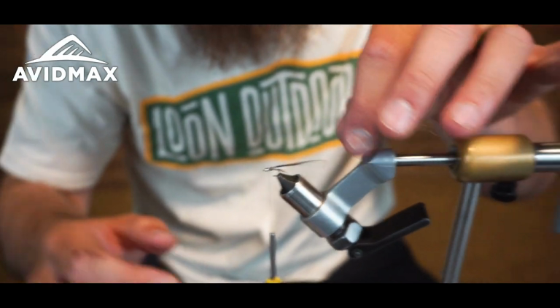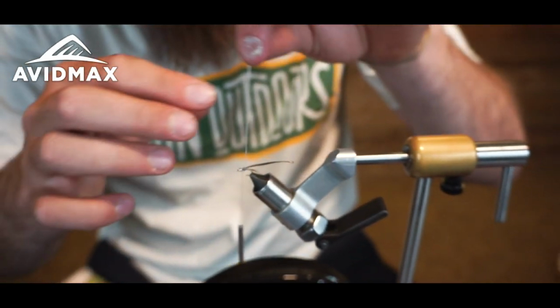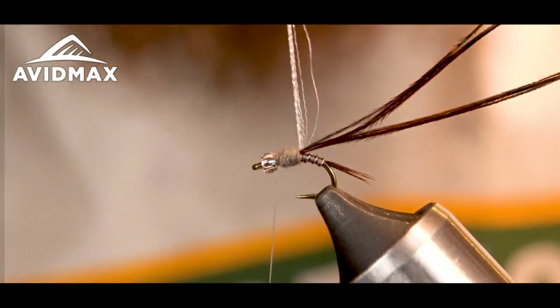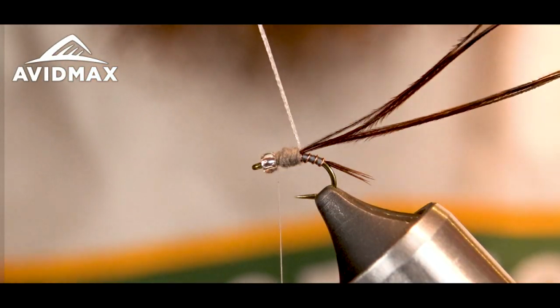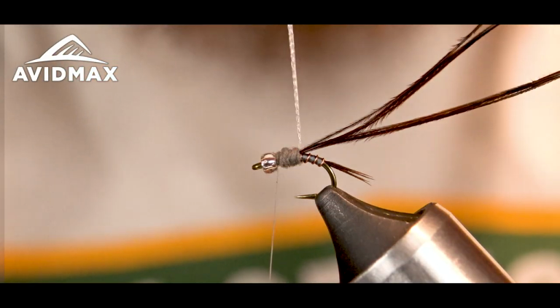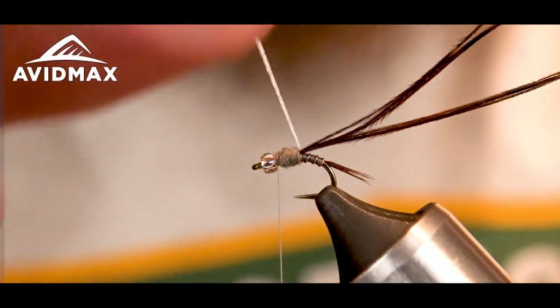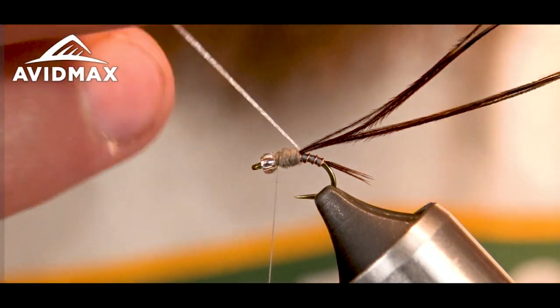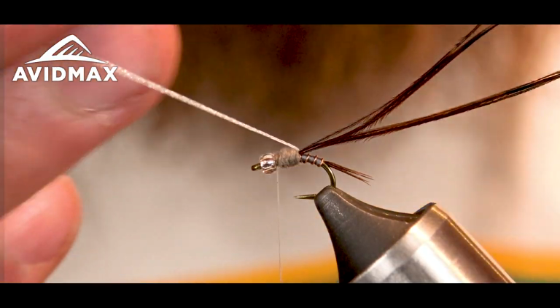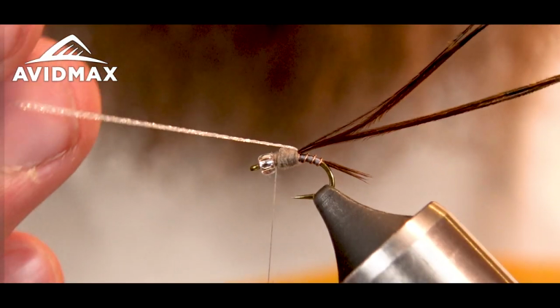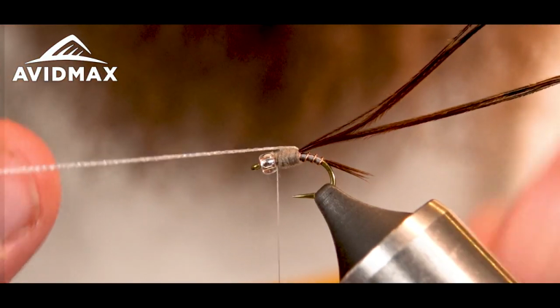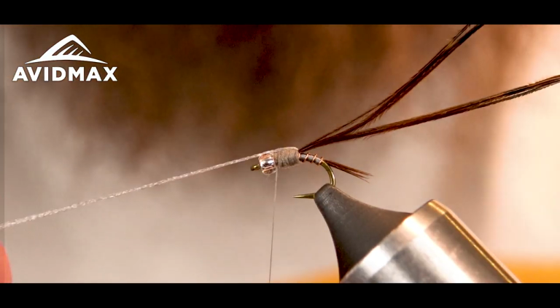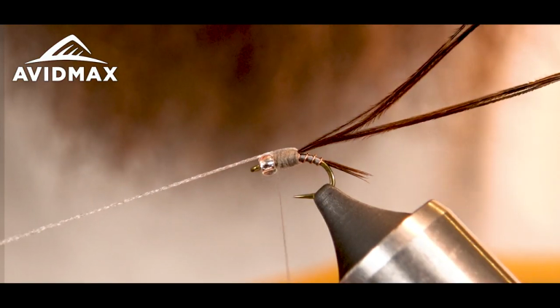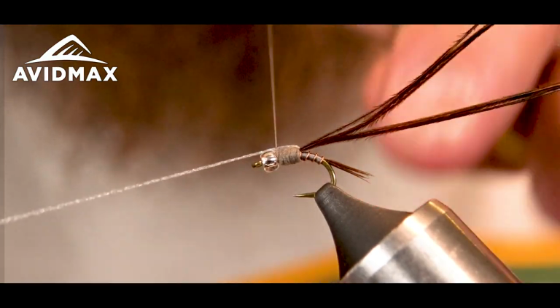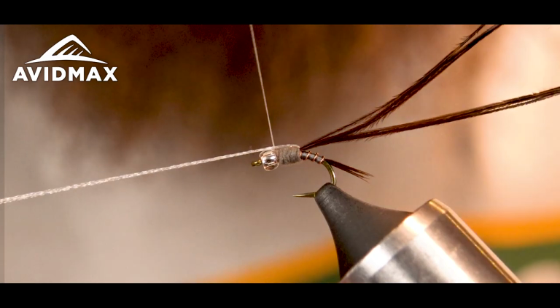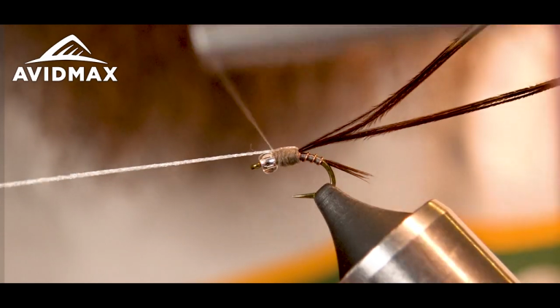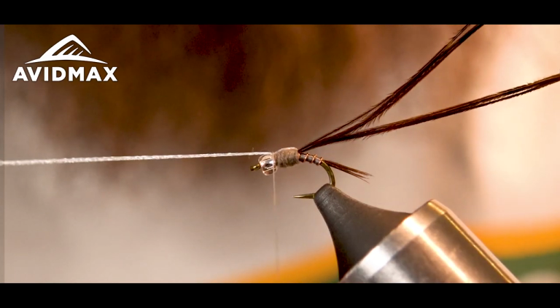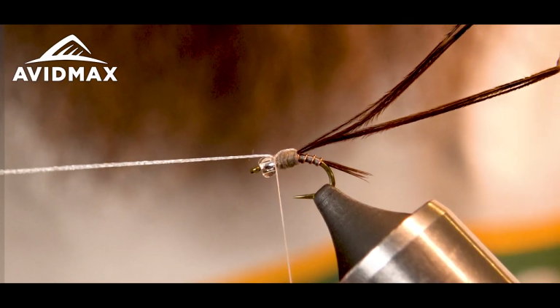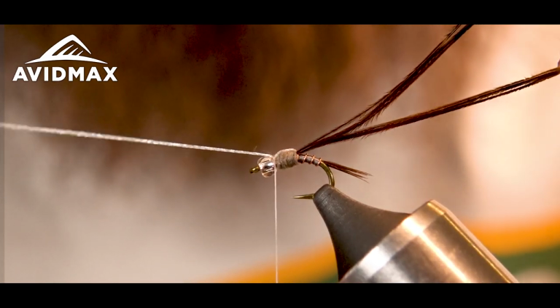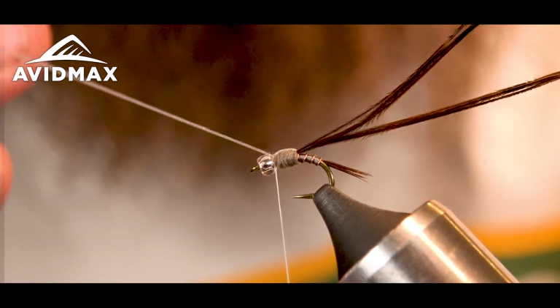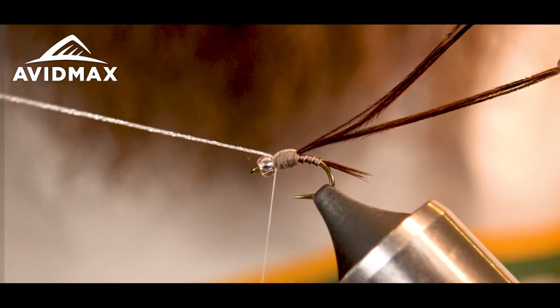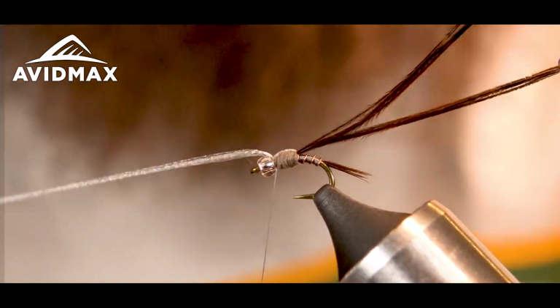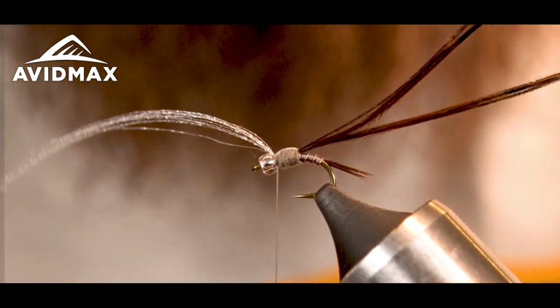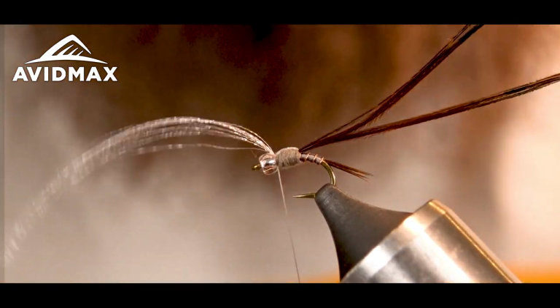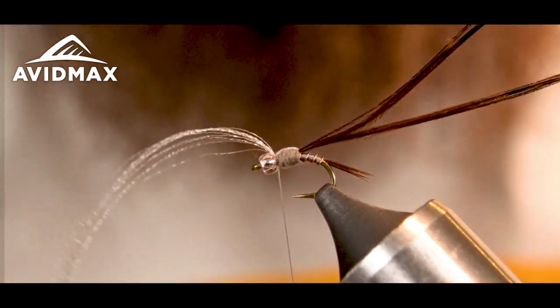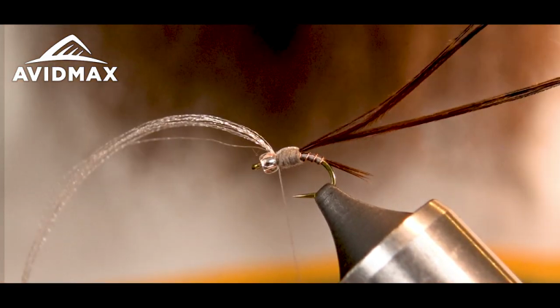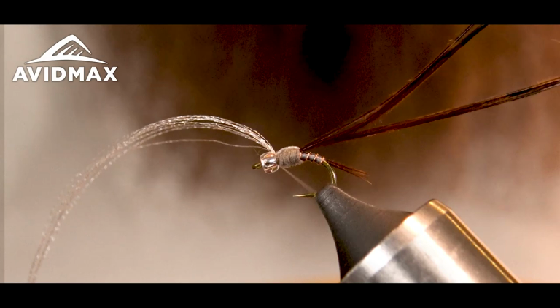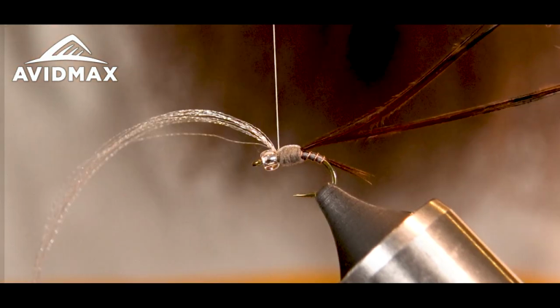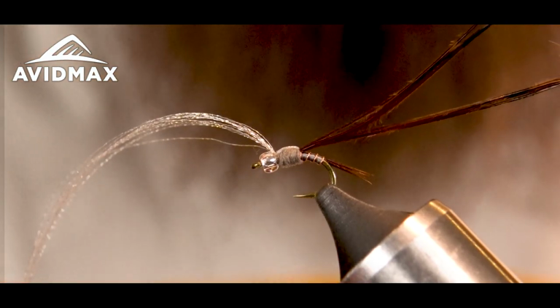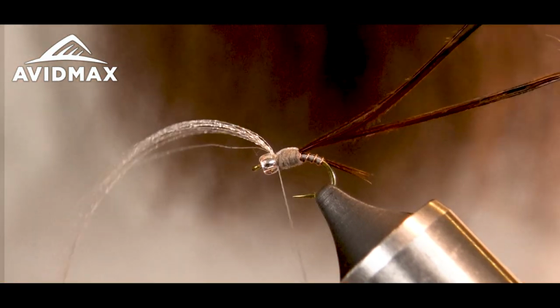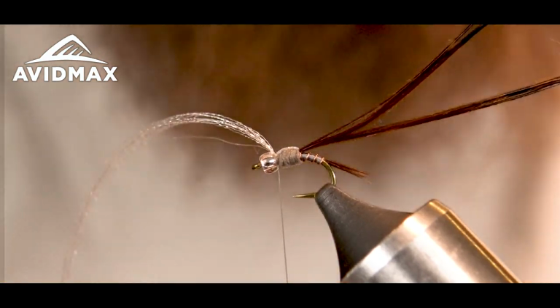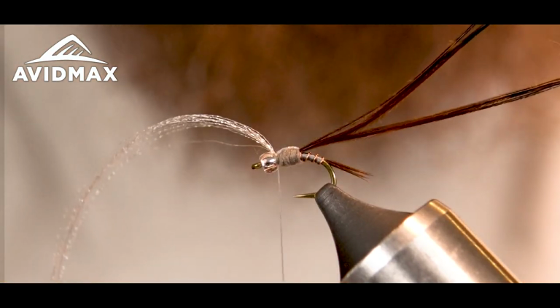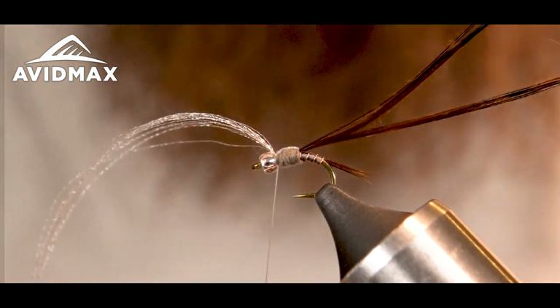Once I've got my thorax to the right proportions, I'm going to take my flora fiber and go right over the top. I'm going to do two wraps to secure that.